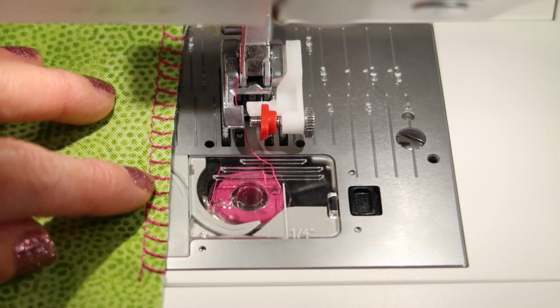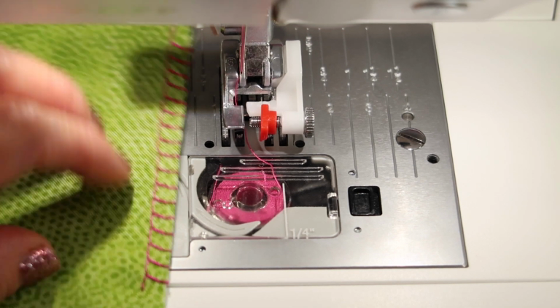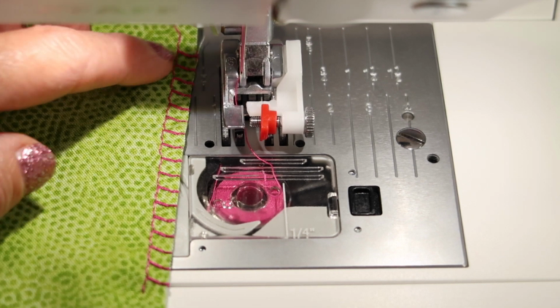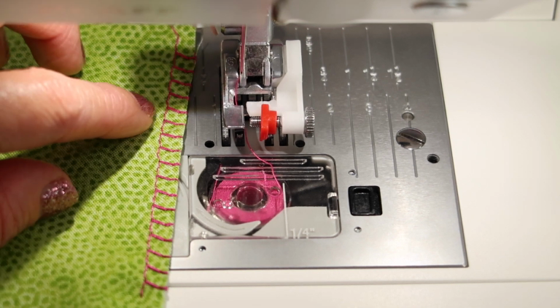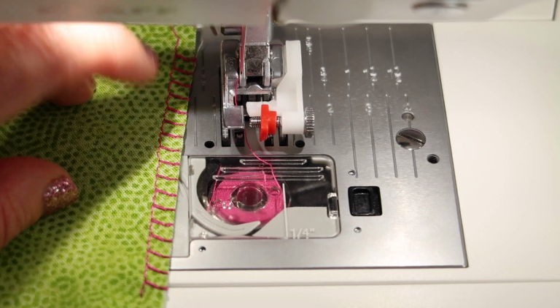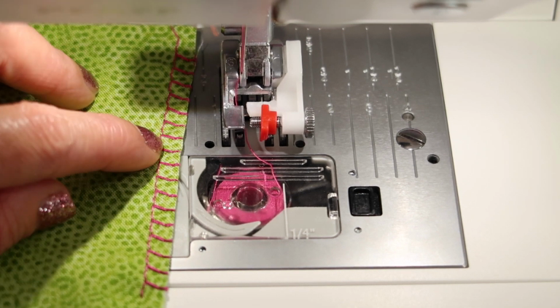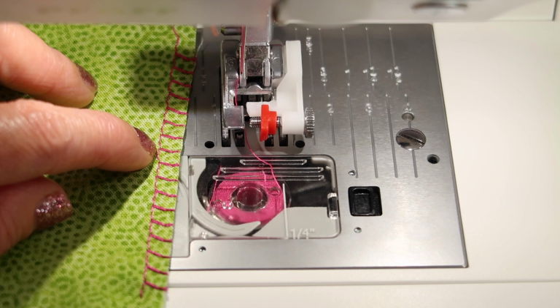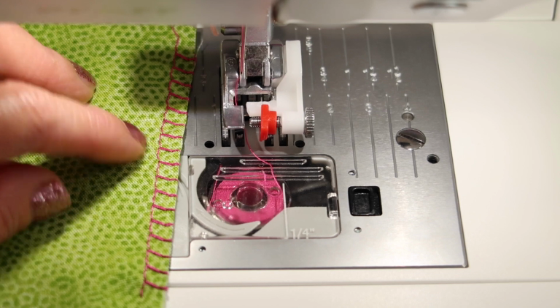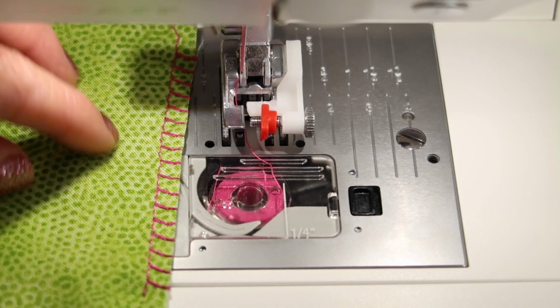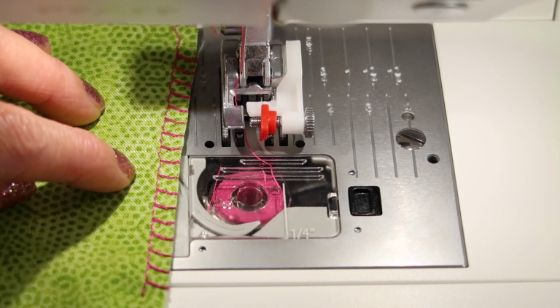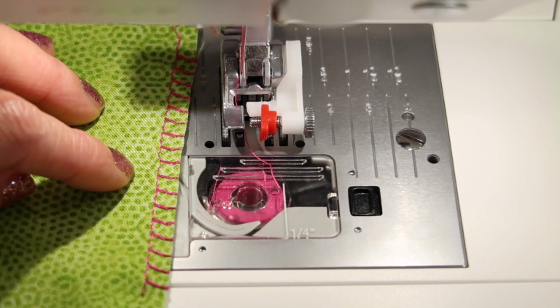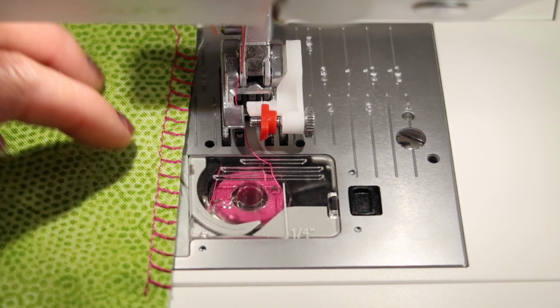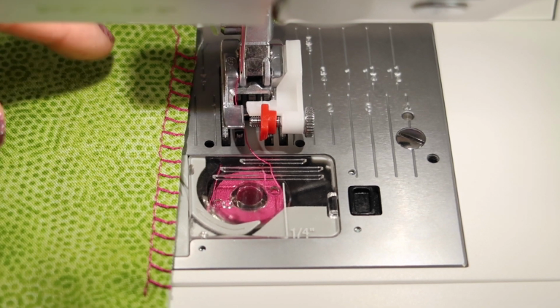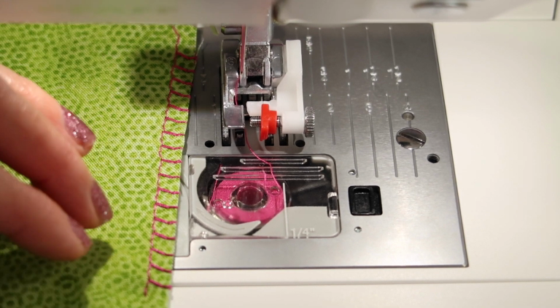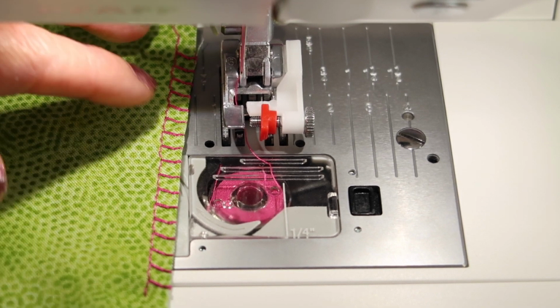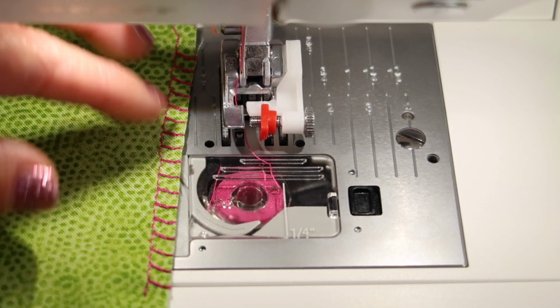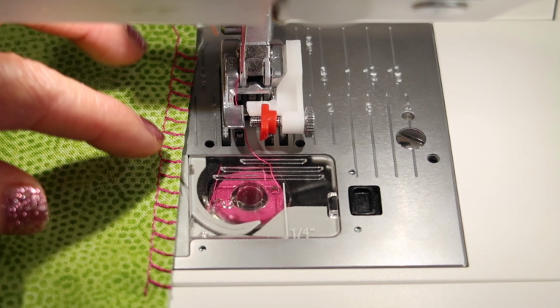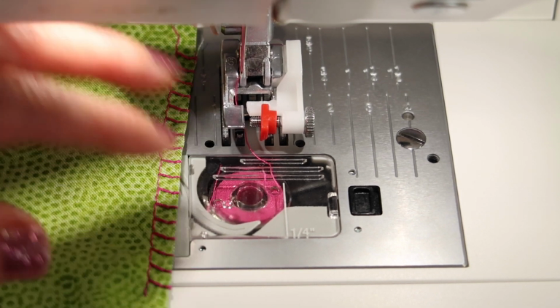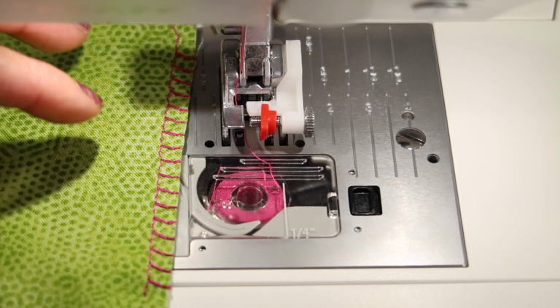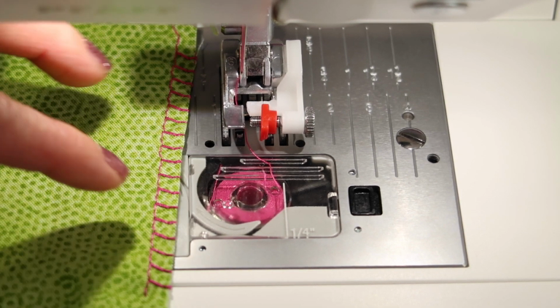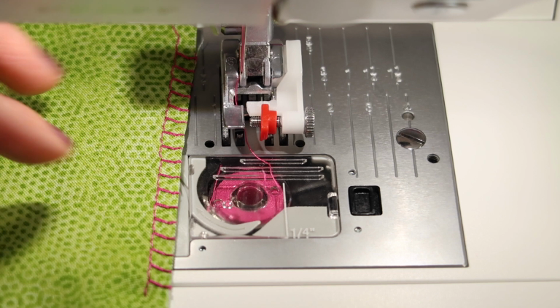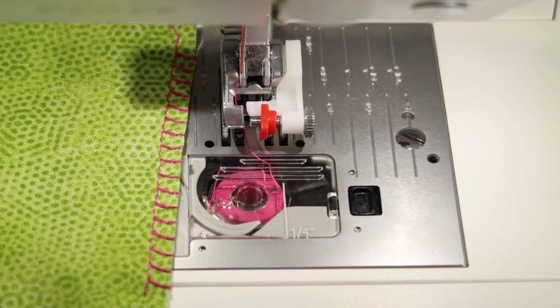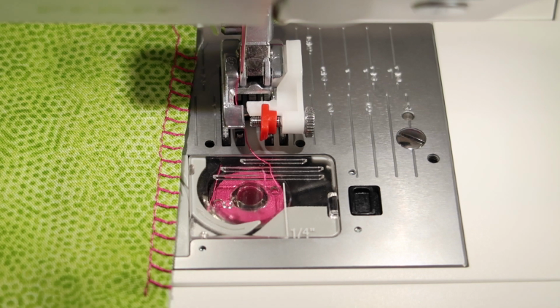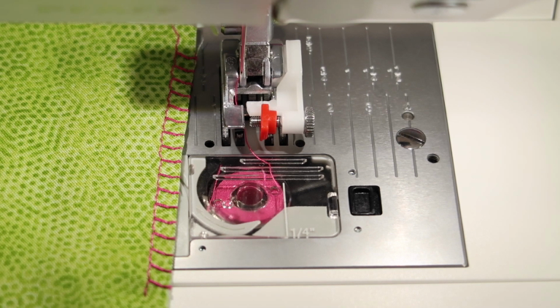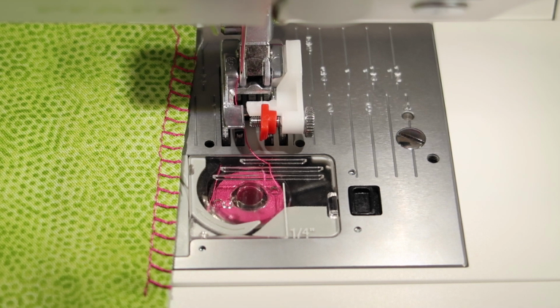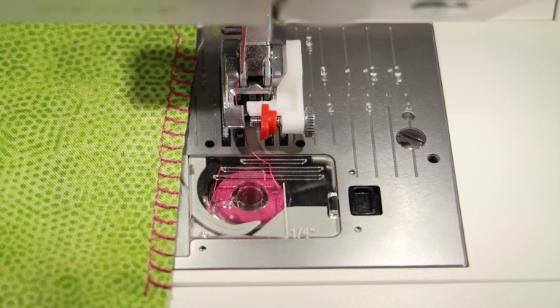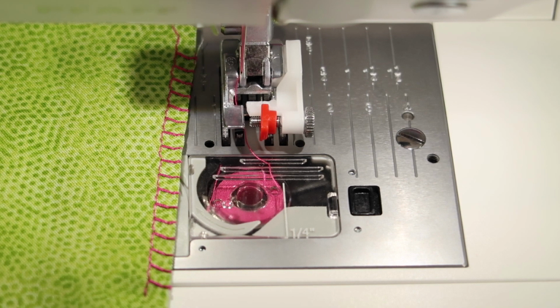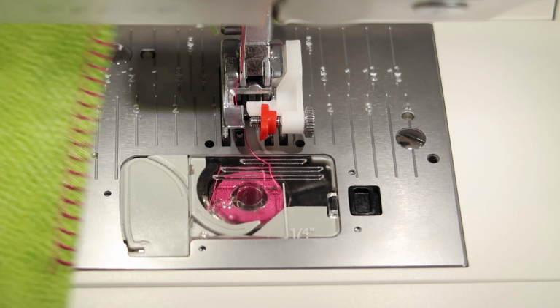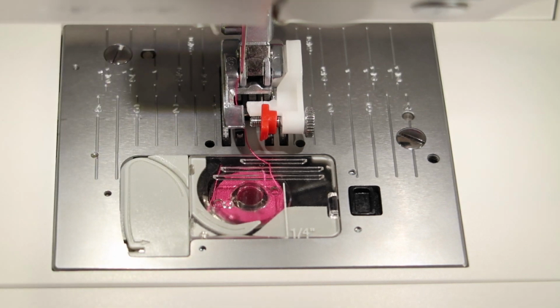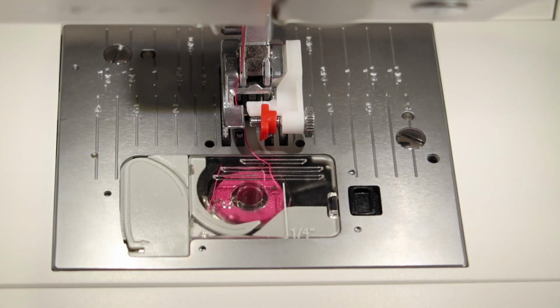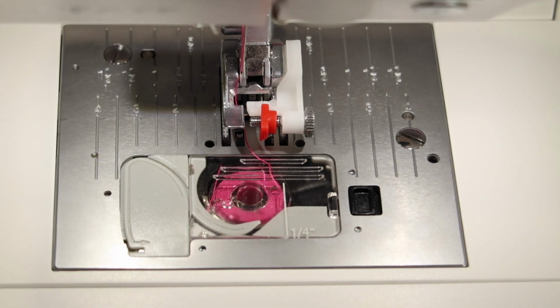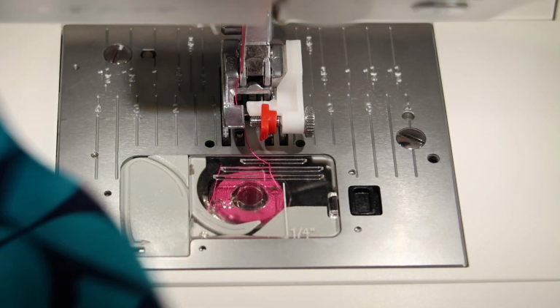Sometimes people will do this on a single layer and then sew their pieces together. Some will sew their pieces together and then just overlock the raw edges all as a pair and put them together. But let's just switch — all we're switching is fabric.